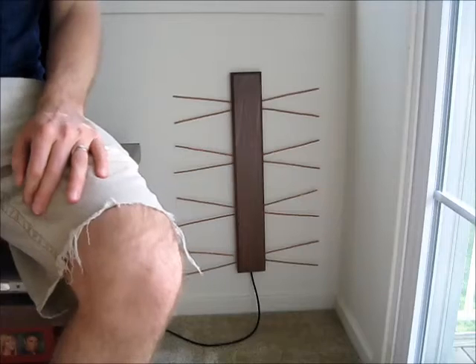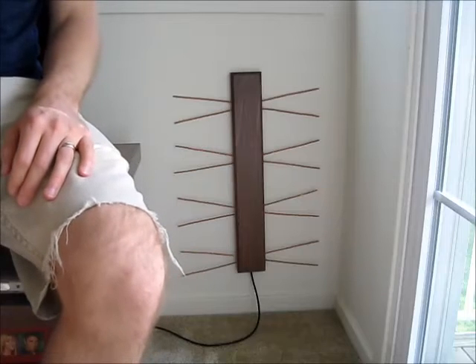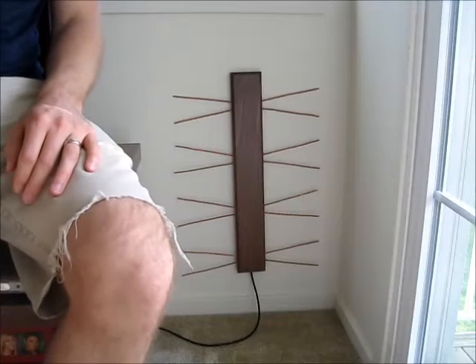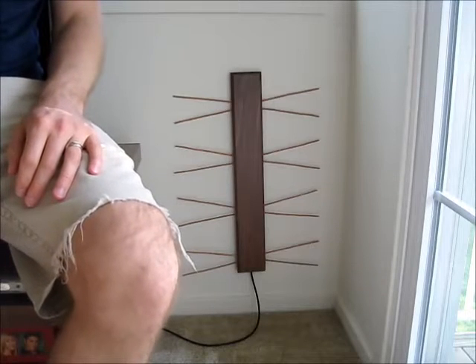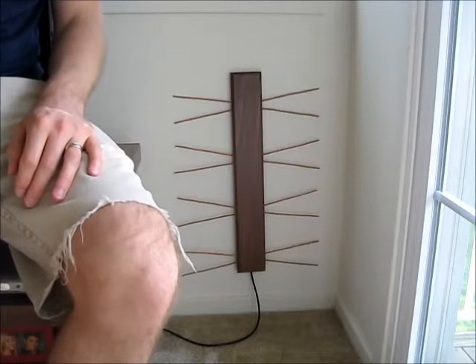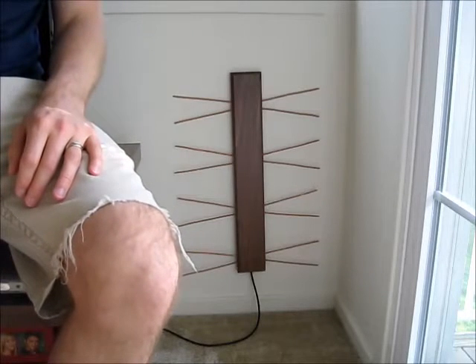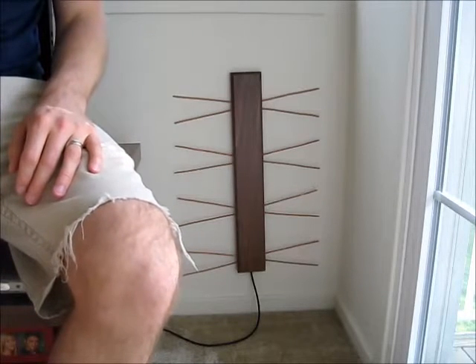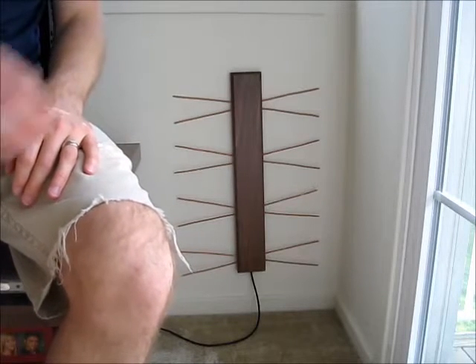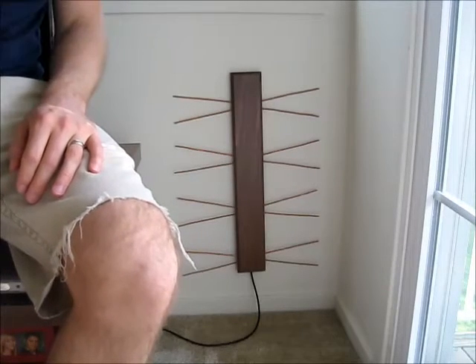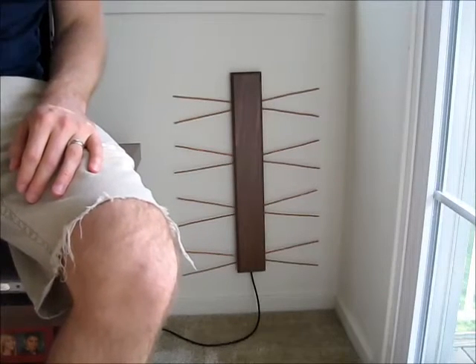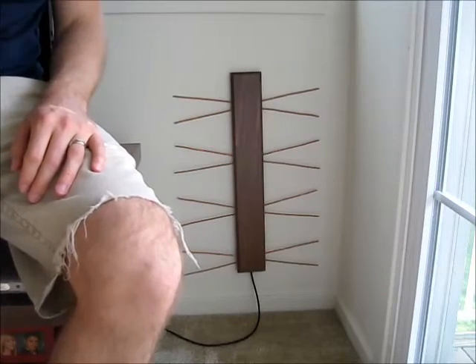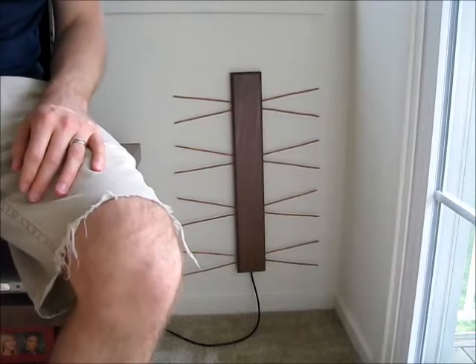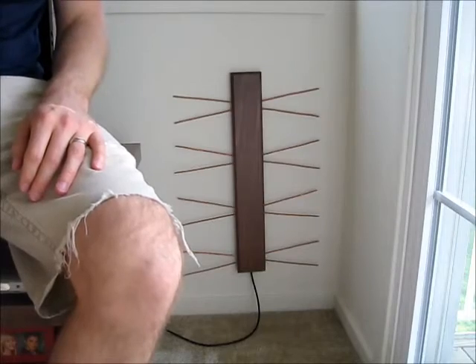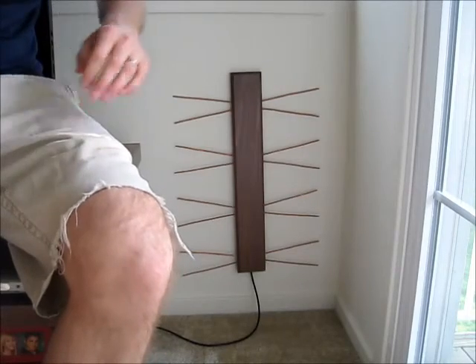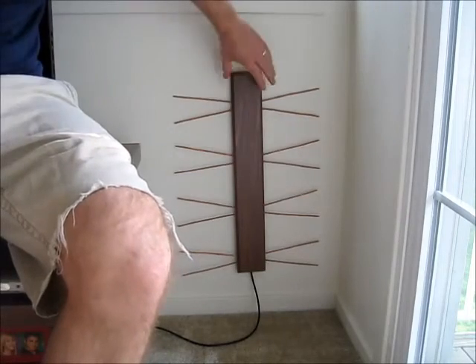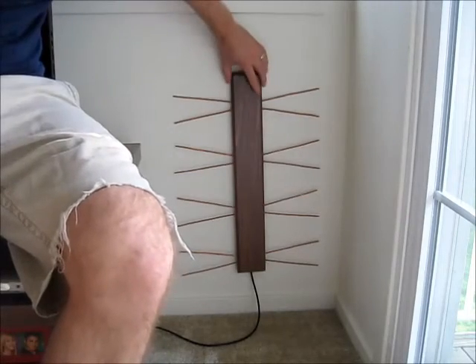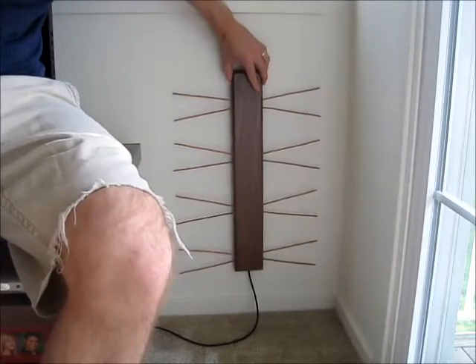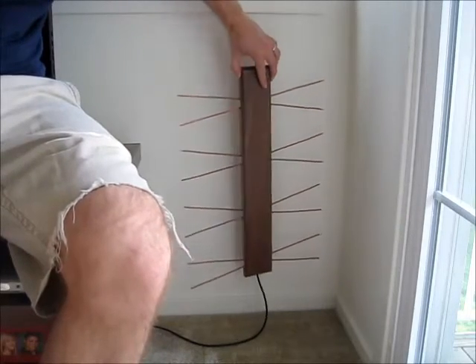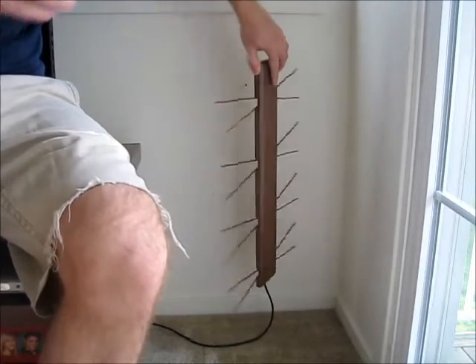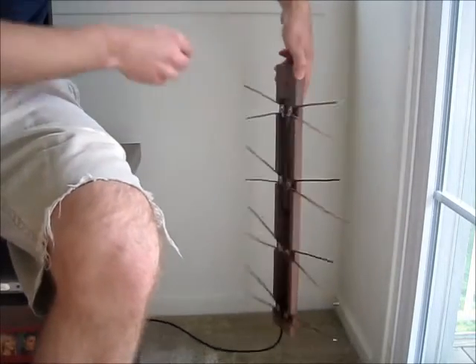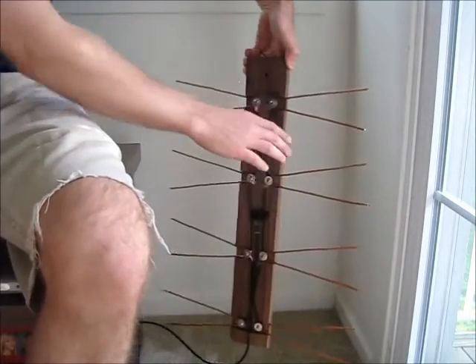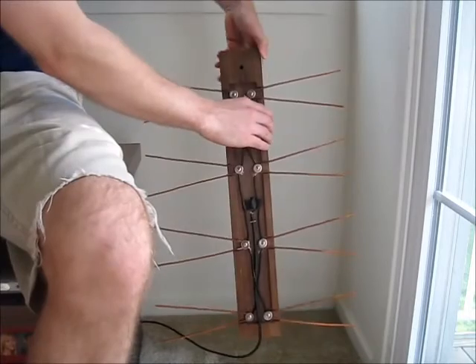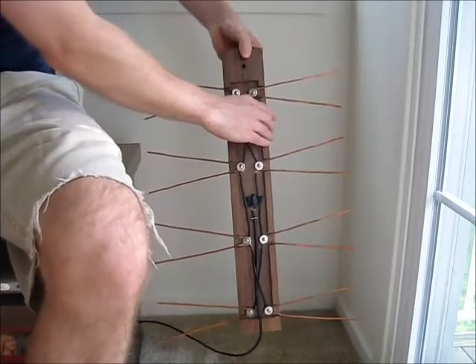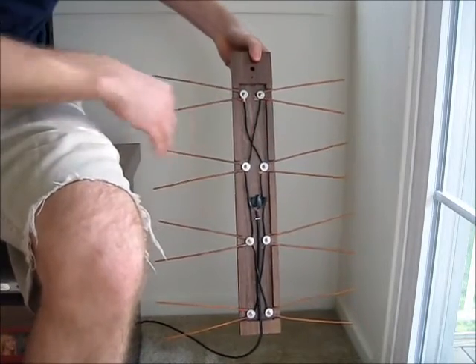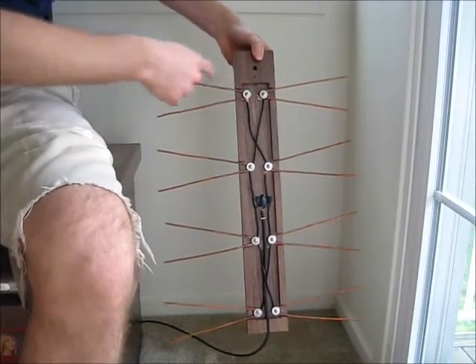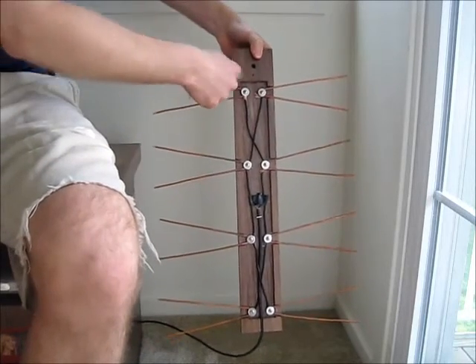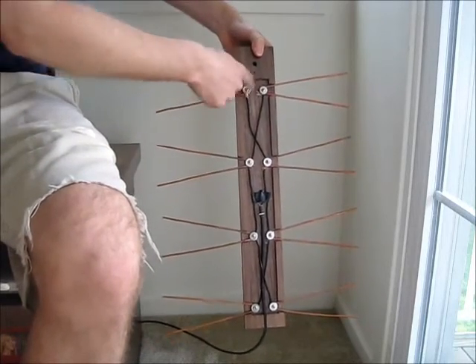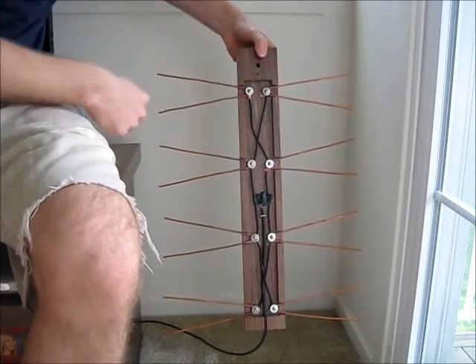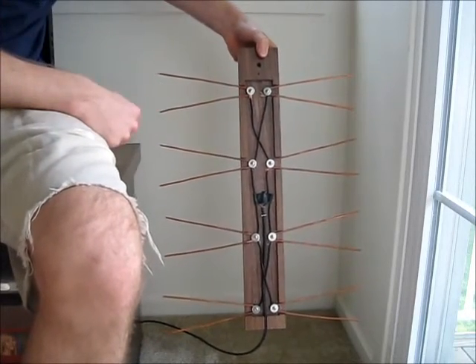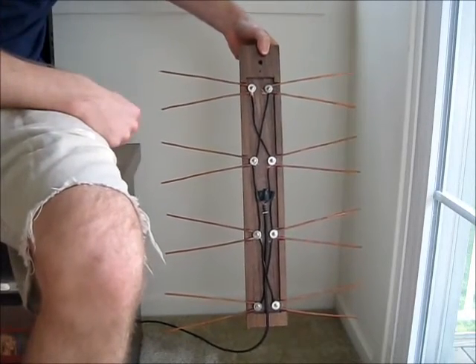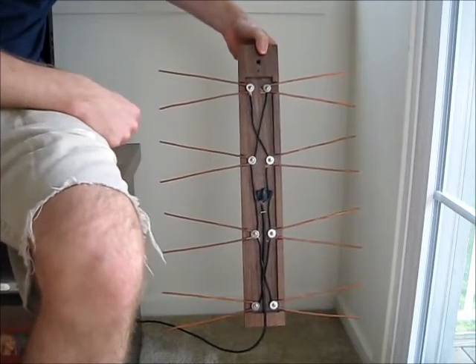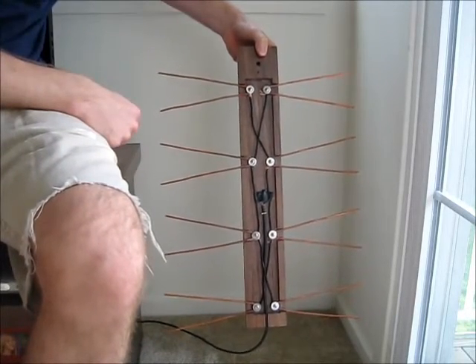I wanted to show some details of the TV antenna that I made recently. As you can see, I tried to make it pretty clean from the front. If I take it off the wall here, you can see all of the inner workings on the back where I screwed the pieces of copper to the wood.